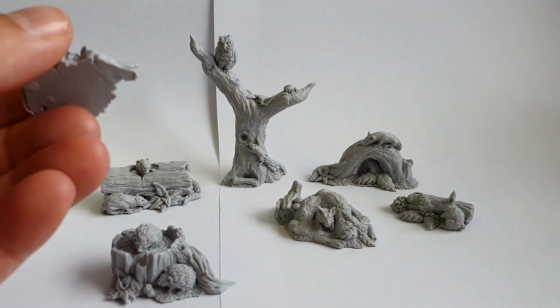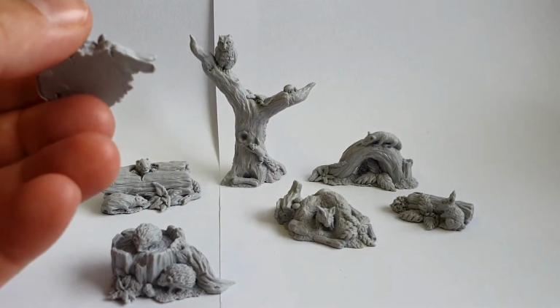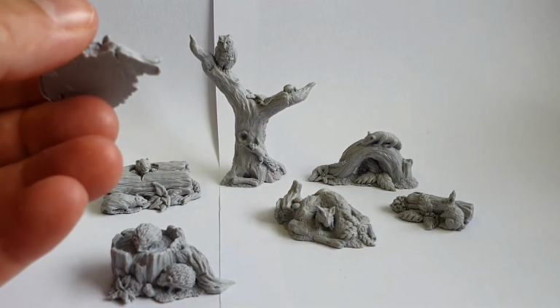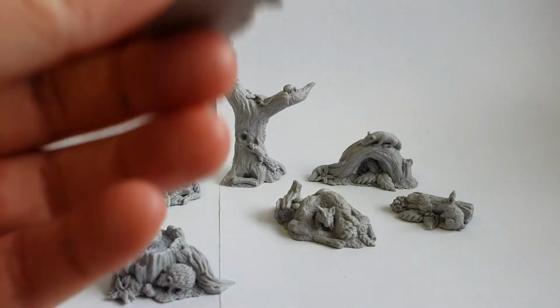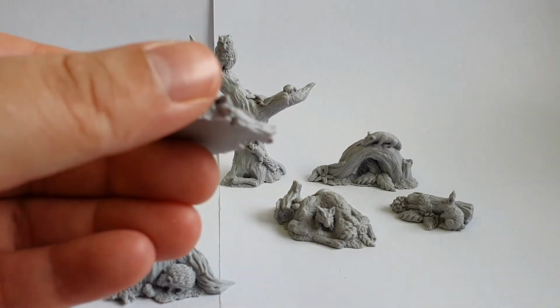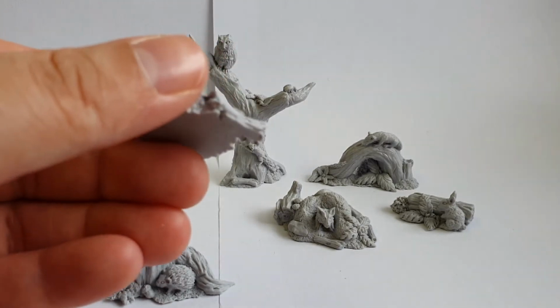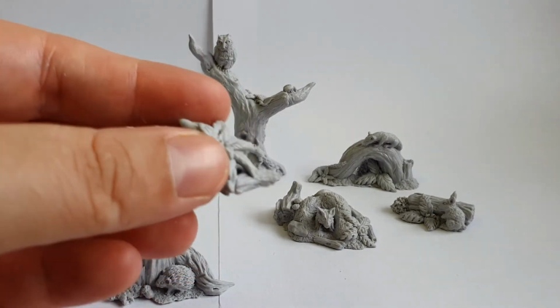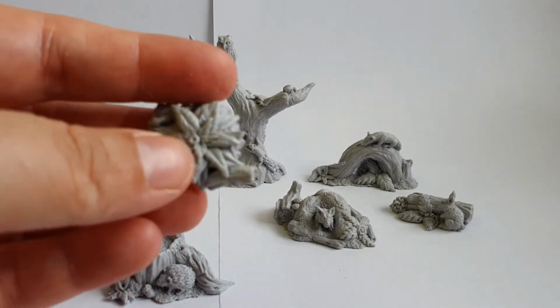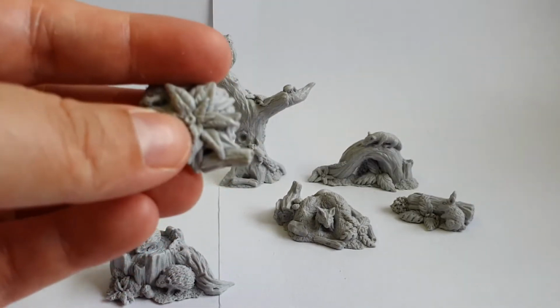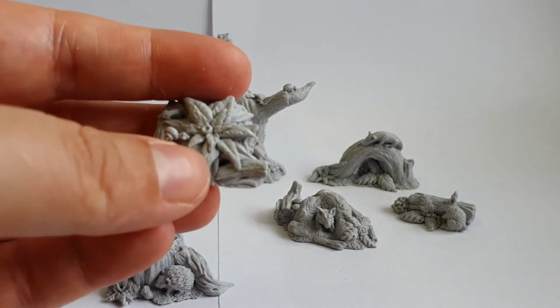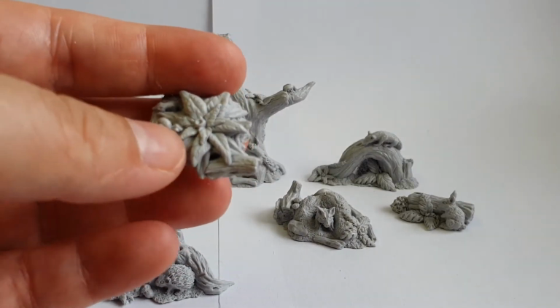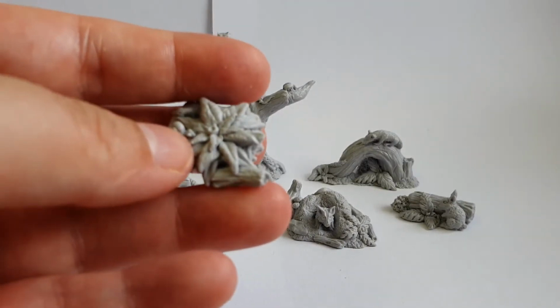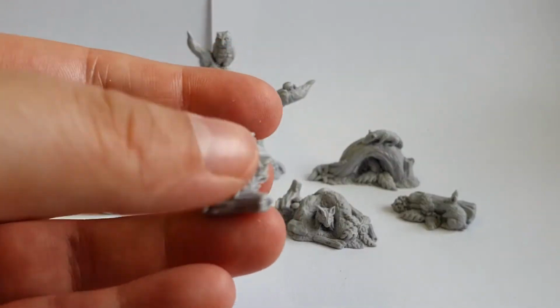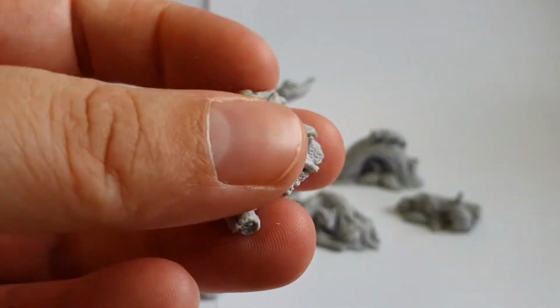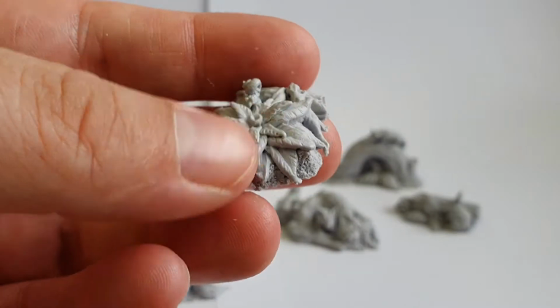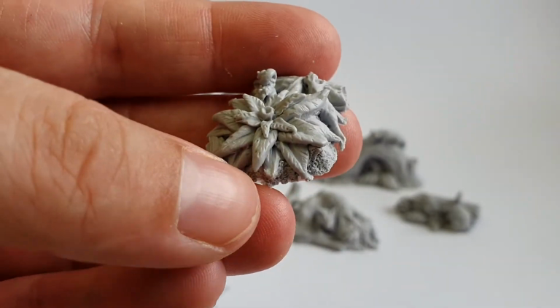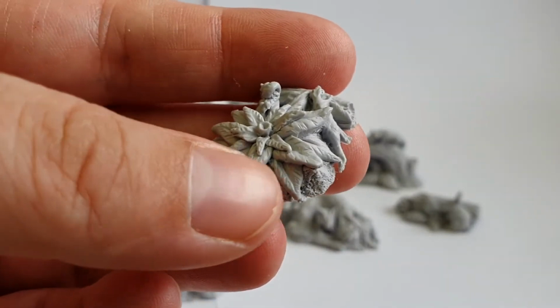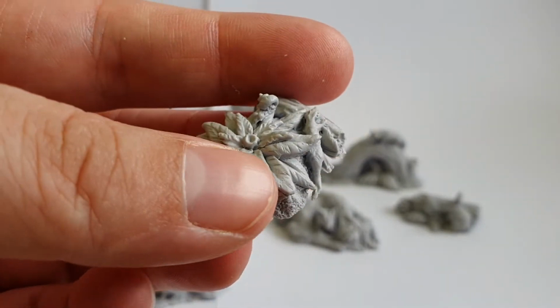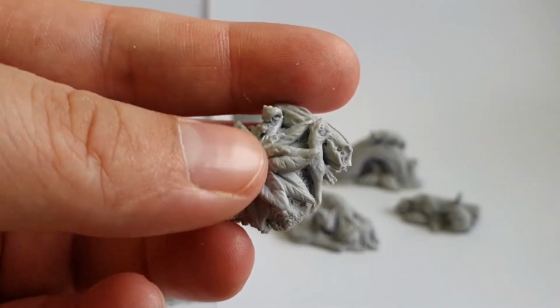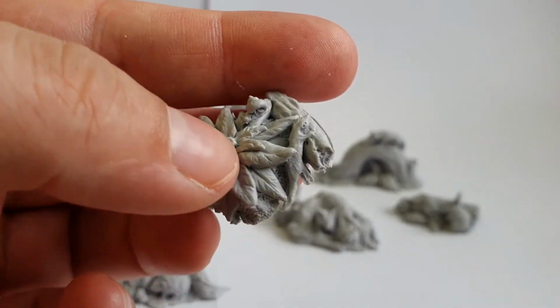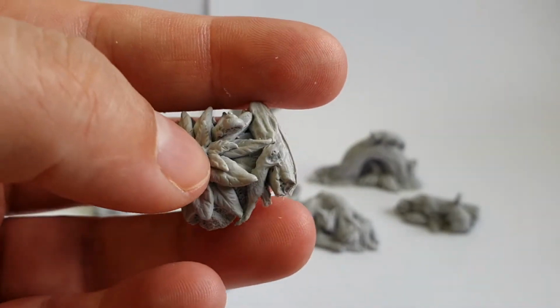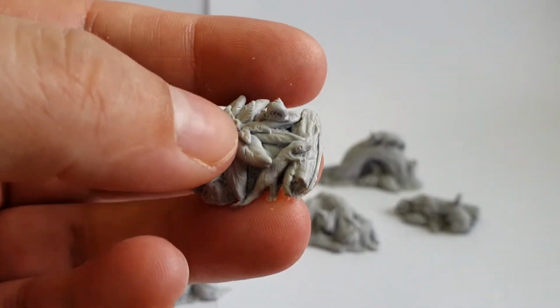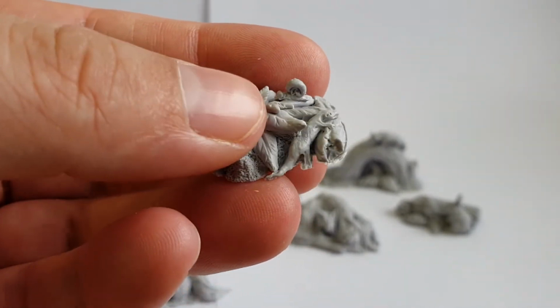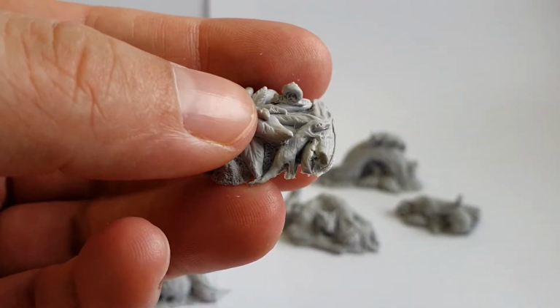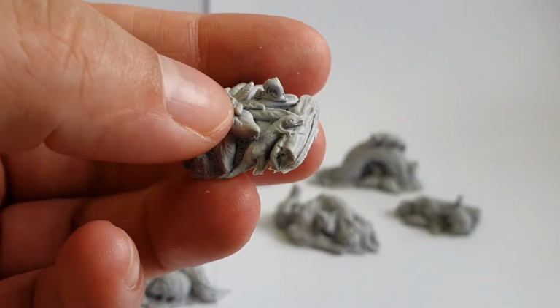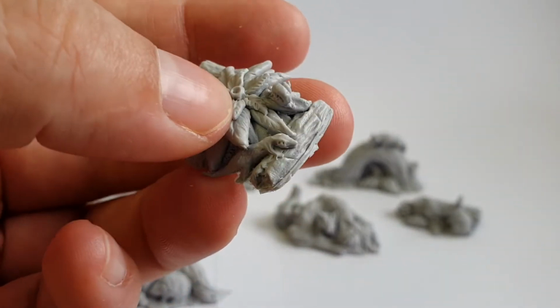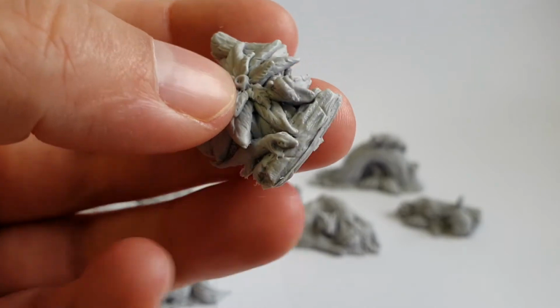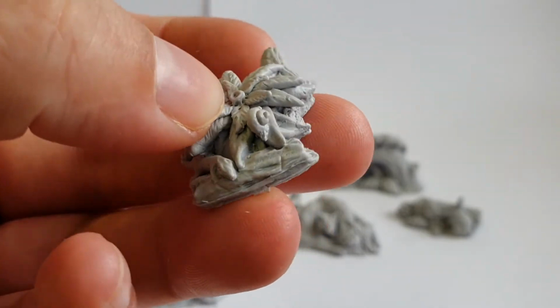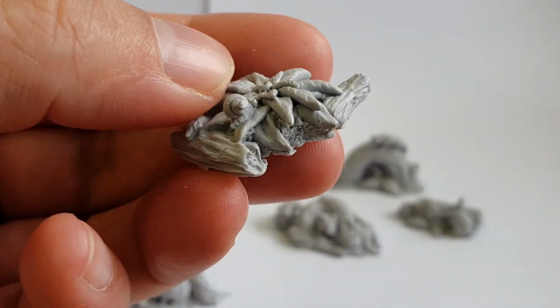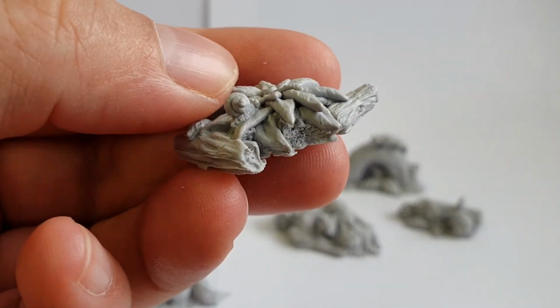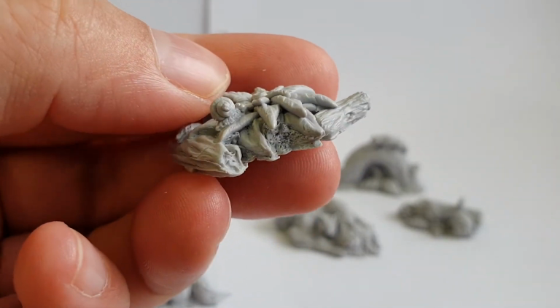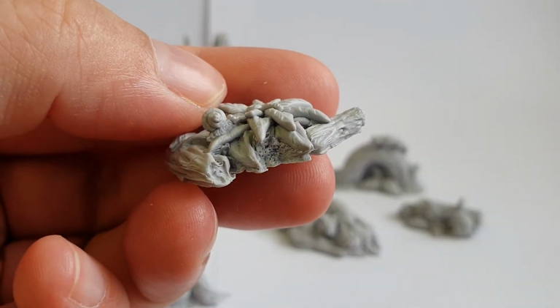You can make them into terrain by themselves, but you can also use them to make existing terrain just a little bit nicer — especially if you have quite a large piece like a hill and you can just put these on. There's a newt, and a big snail.